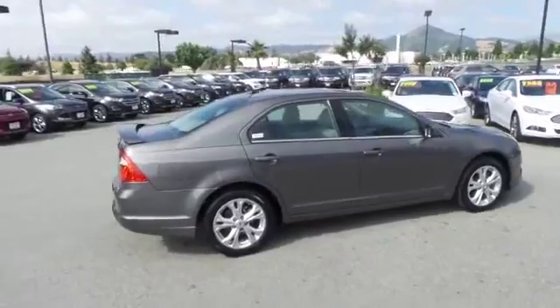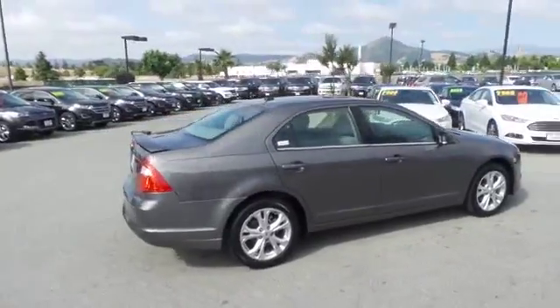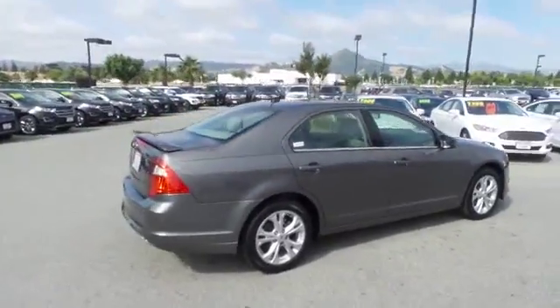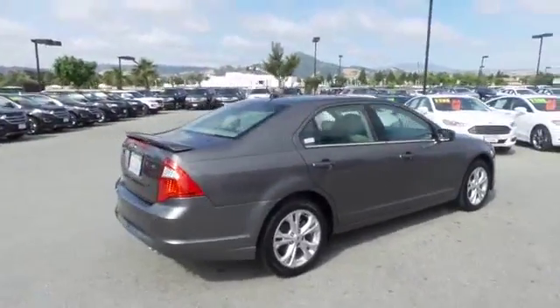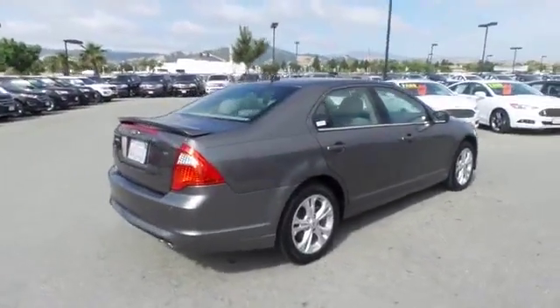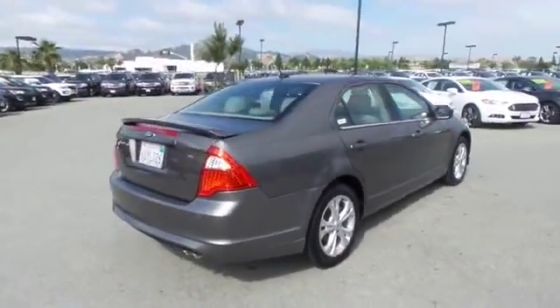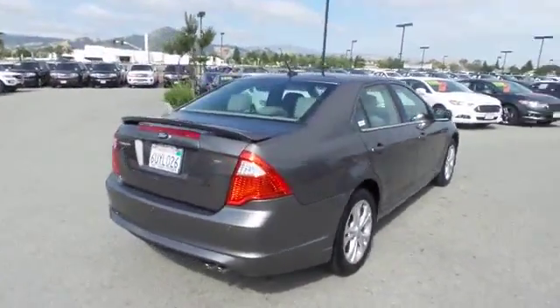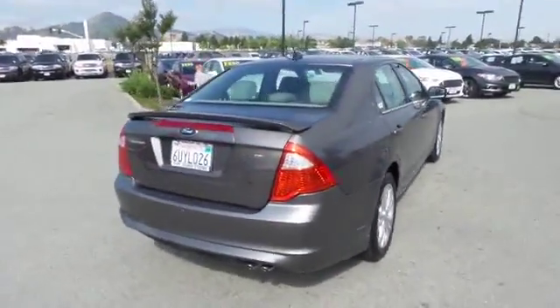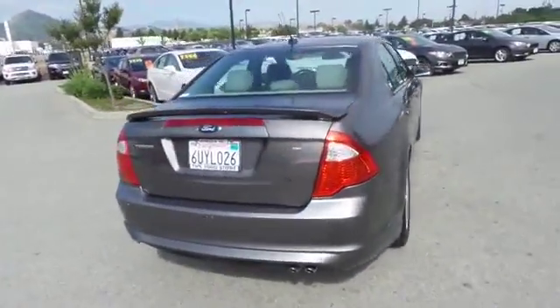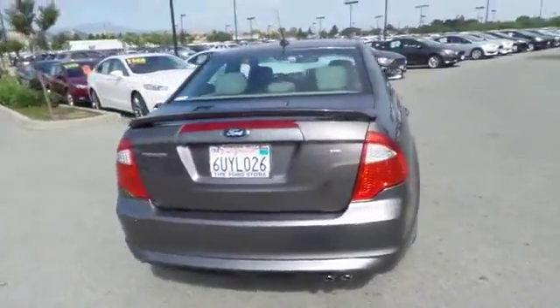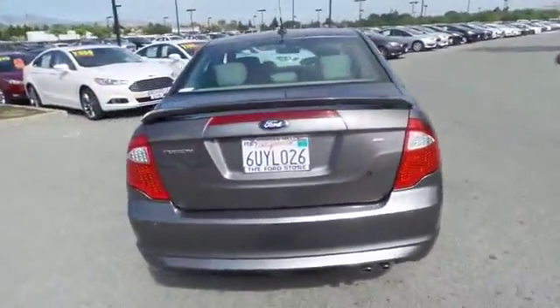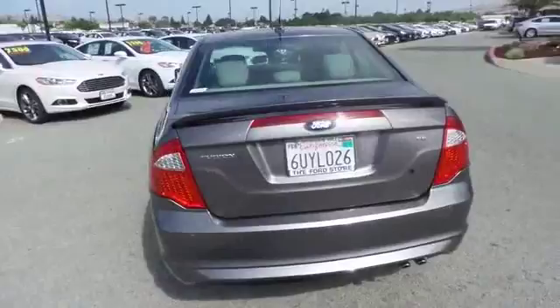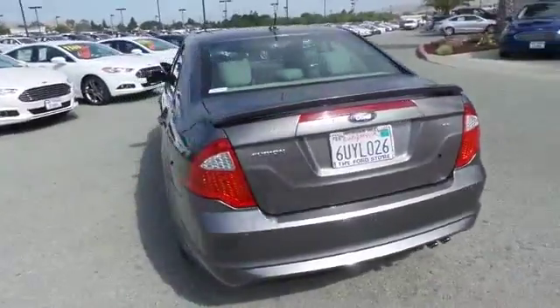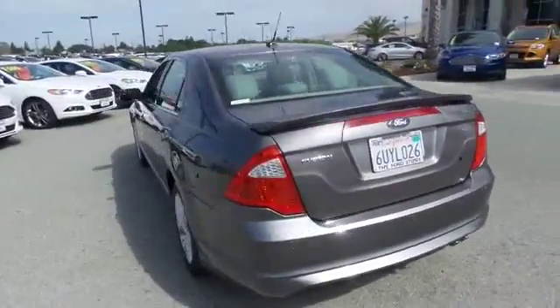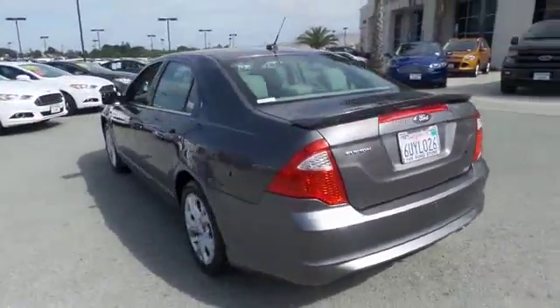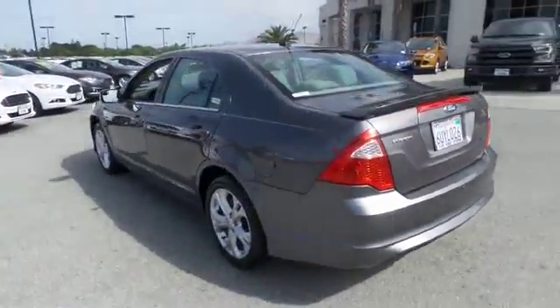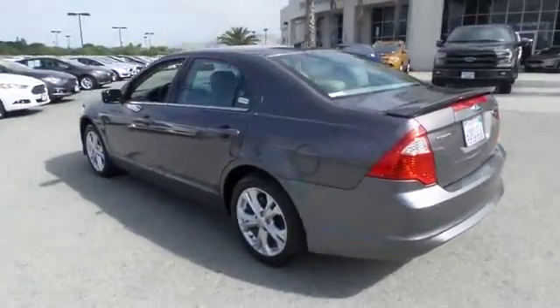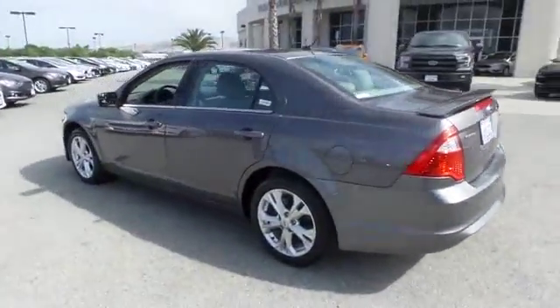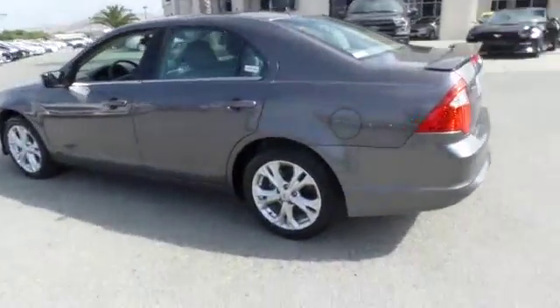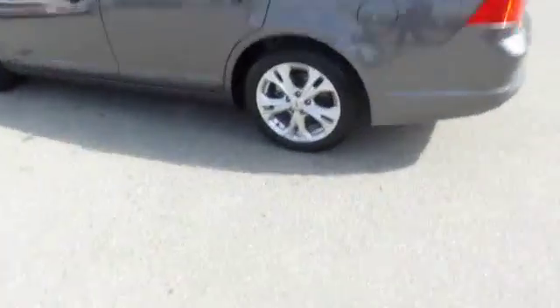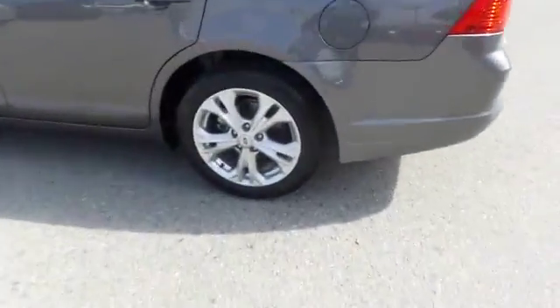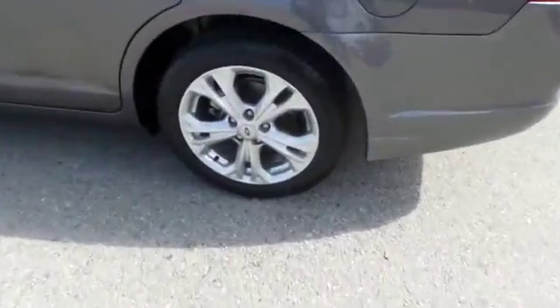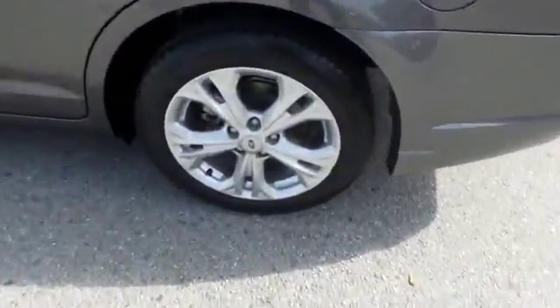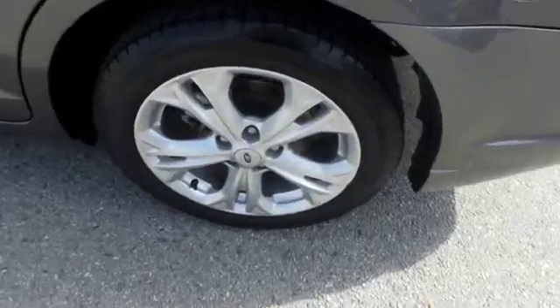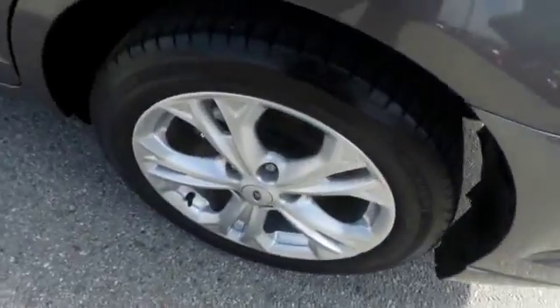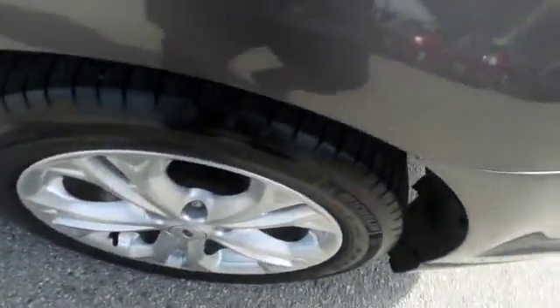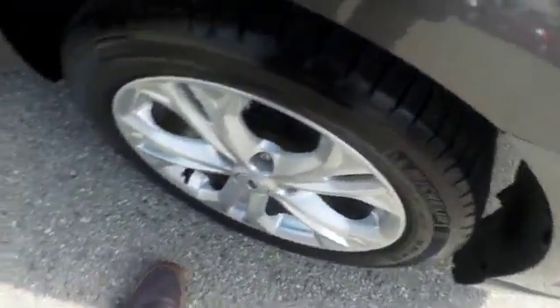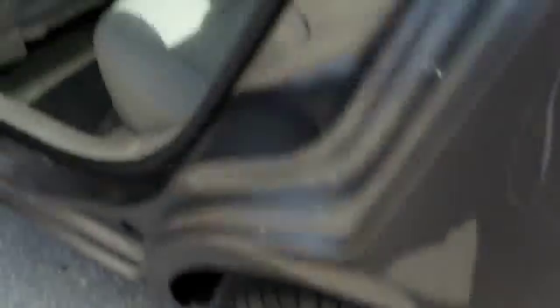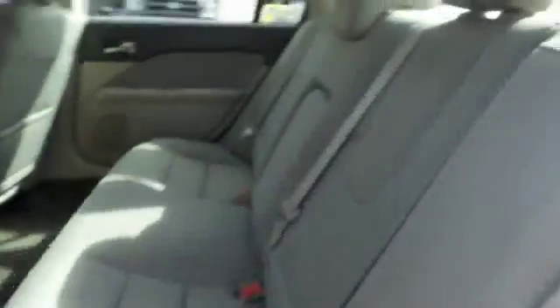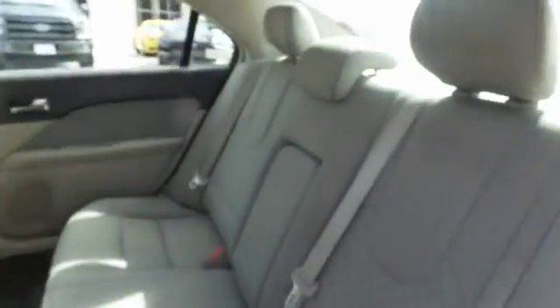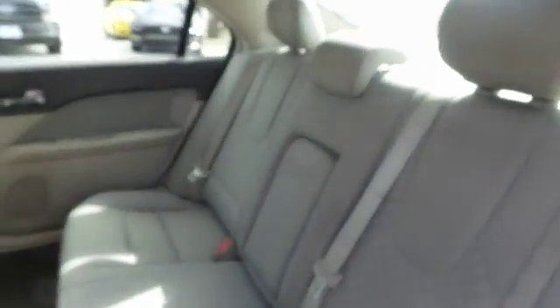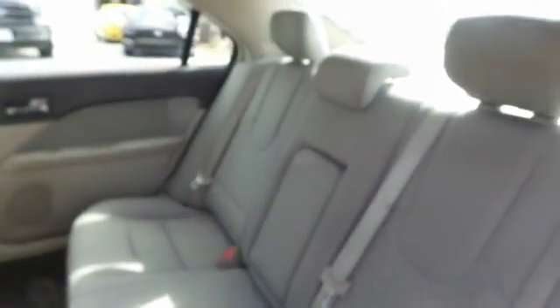Here are some of this vehicle's great options: traction control, dual airbags, moonroof, air conditioning front, power steering, four-wheel disc brakes, AM FM stereo with CD player, center armrest, security system, fog light.